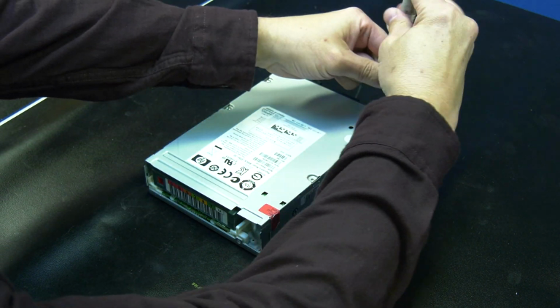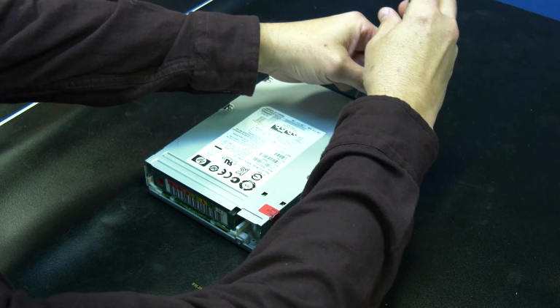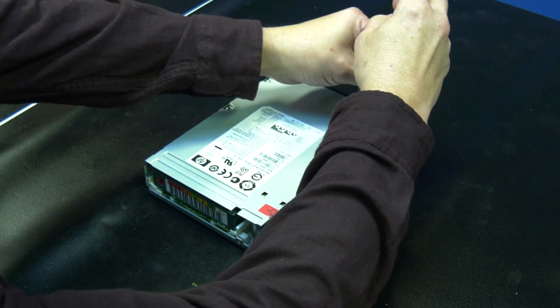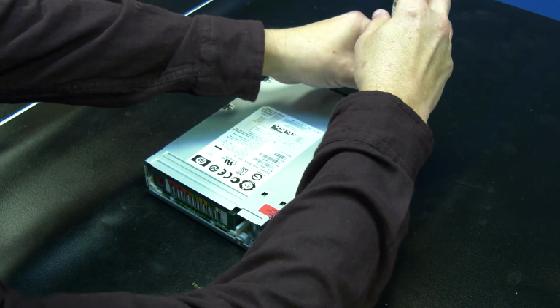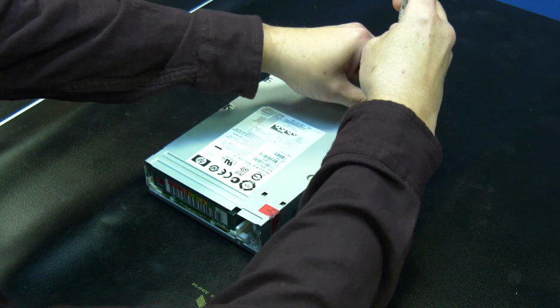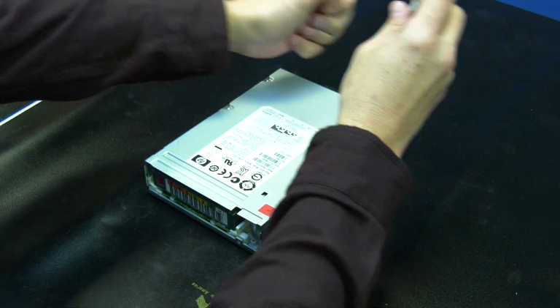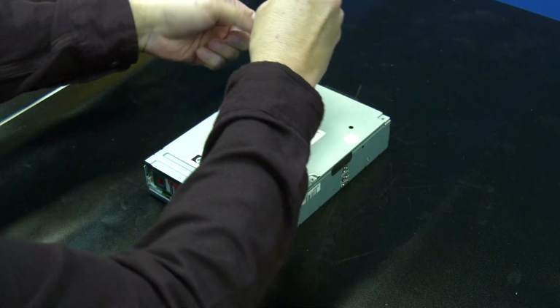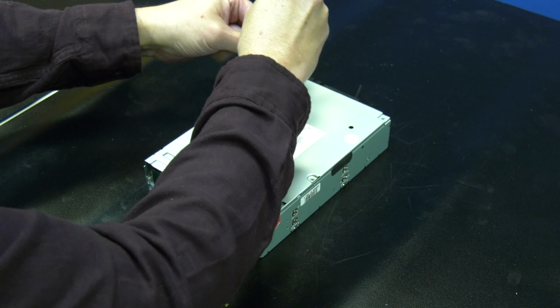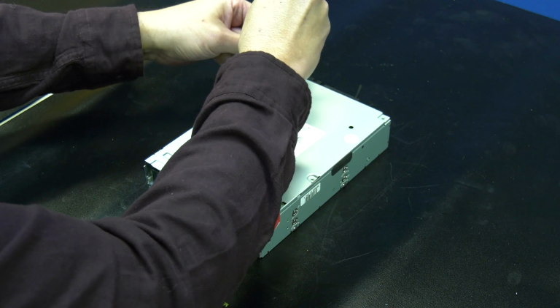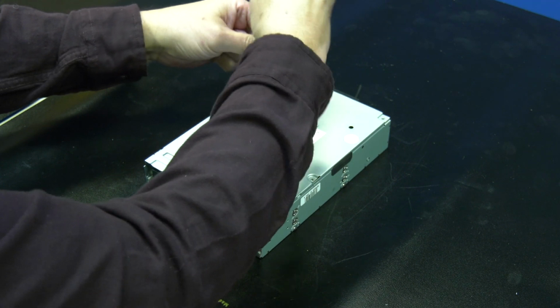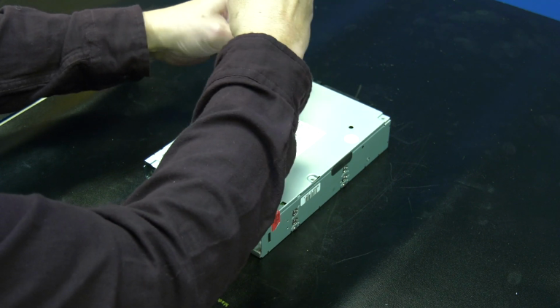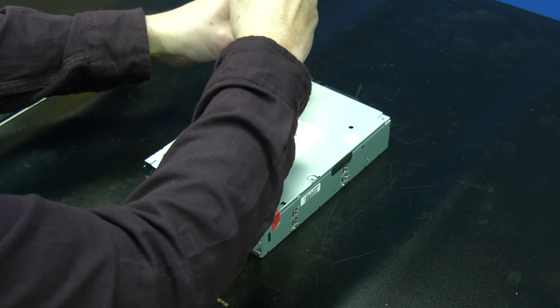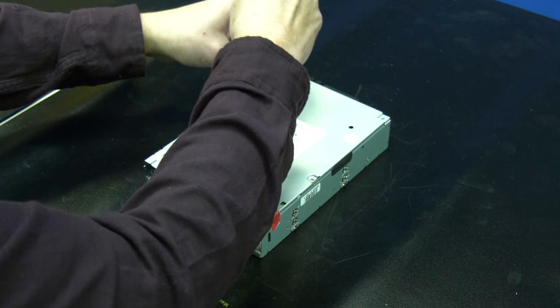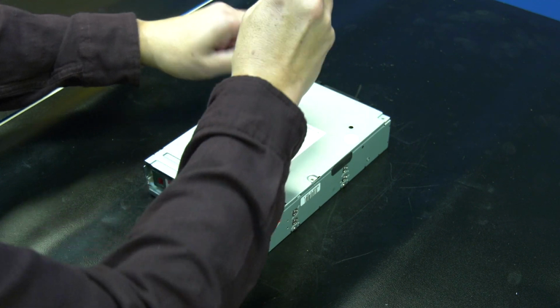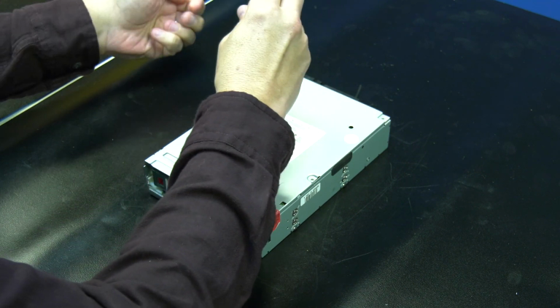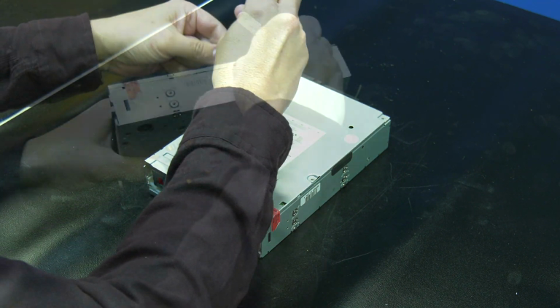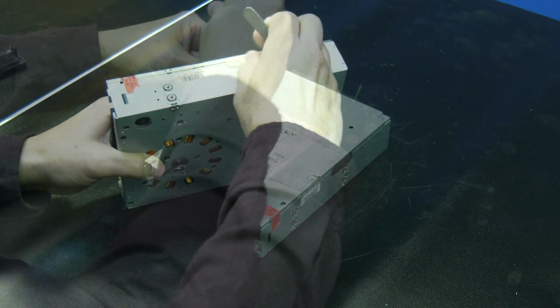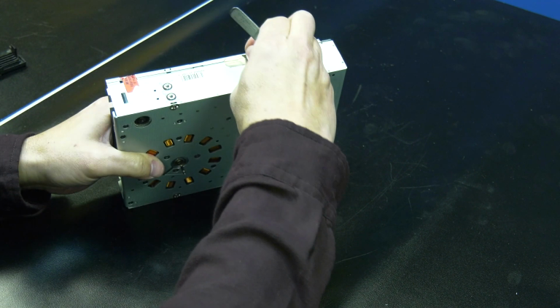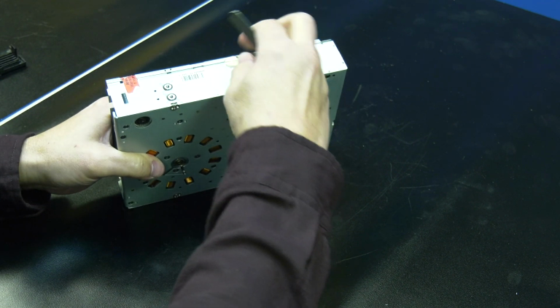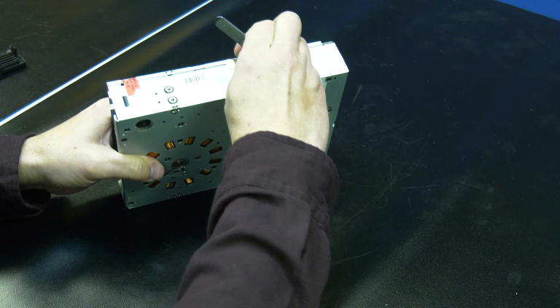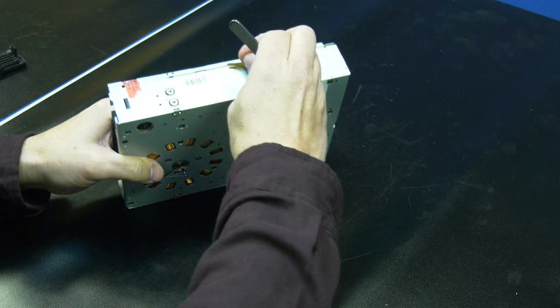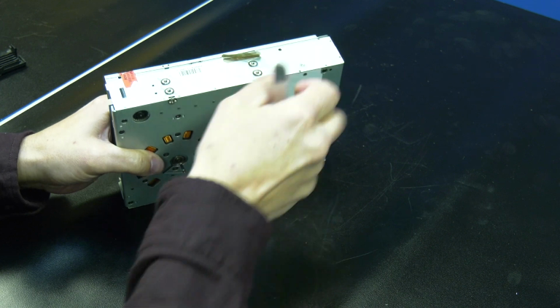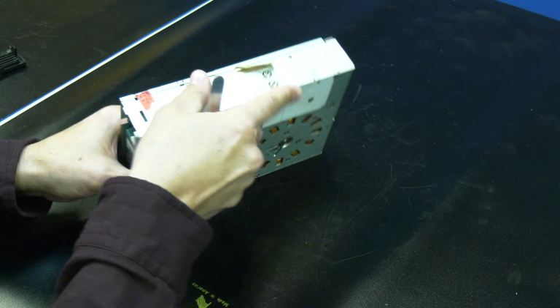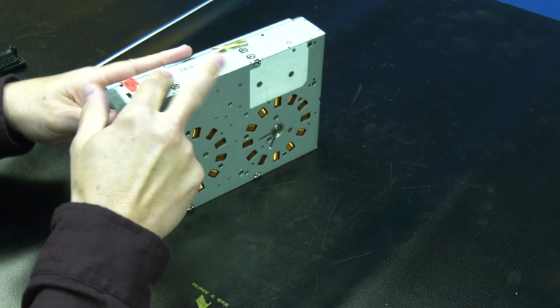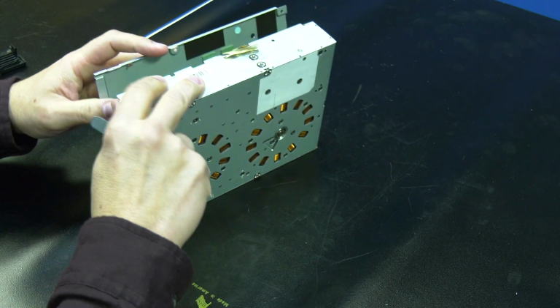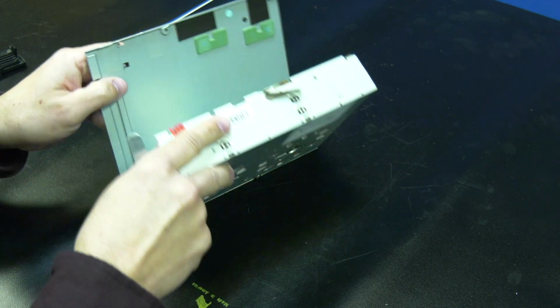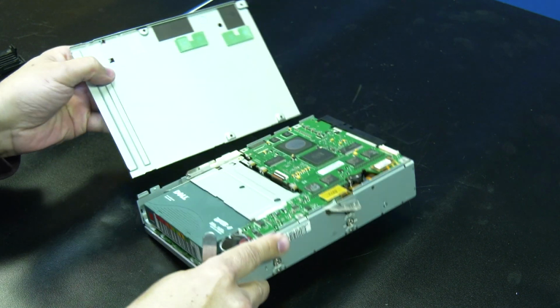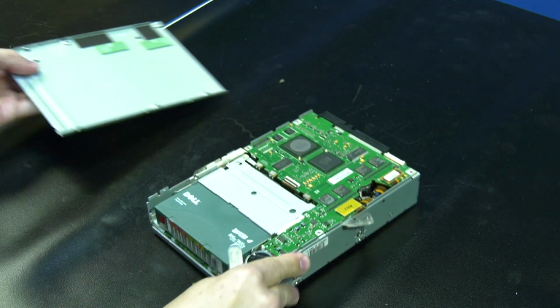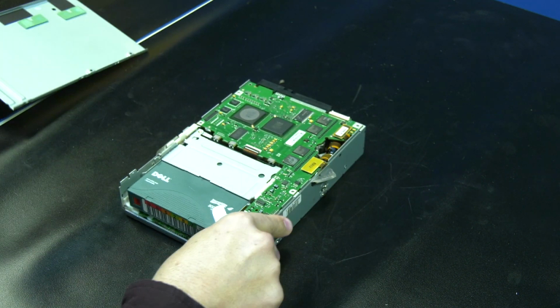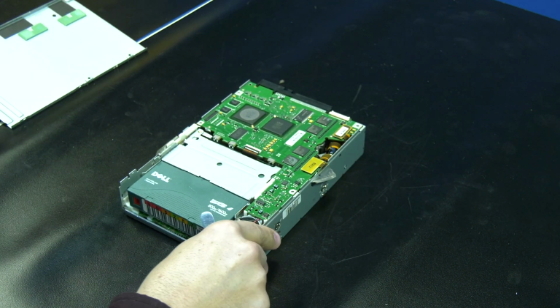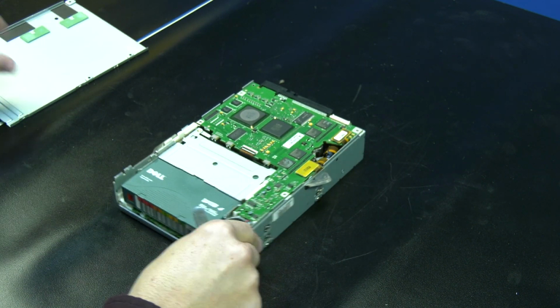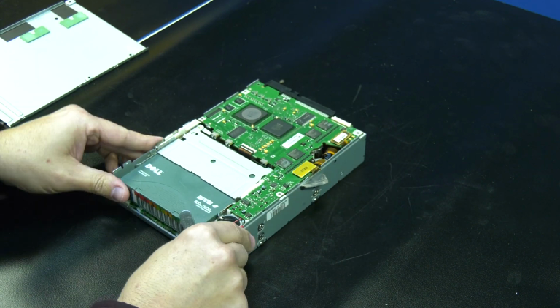Then you will need to remove the top cover. There are four screws you will need to remove. Then, if there are any stickers preventing the removal of the top cover, they will need to be cut or removed.